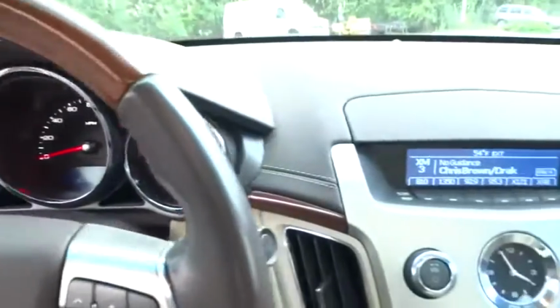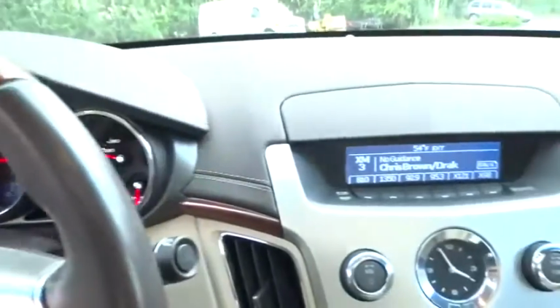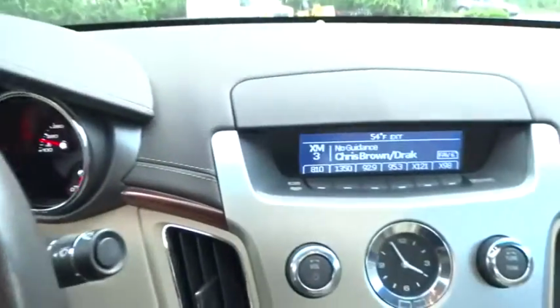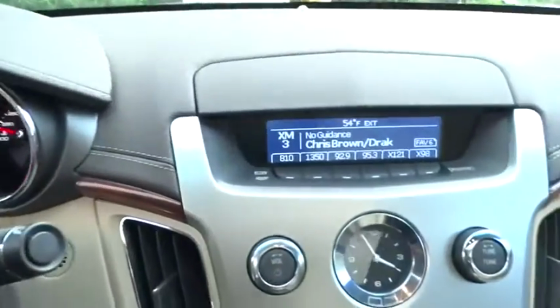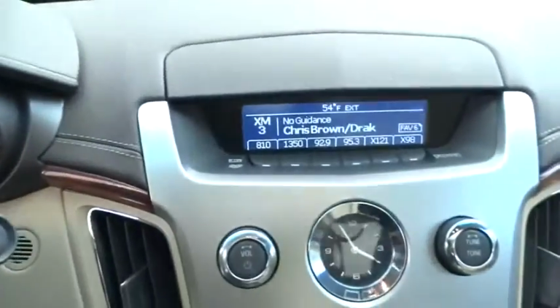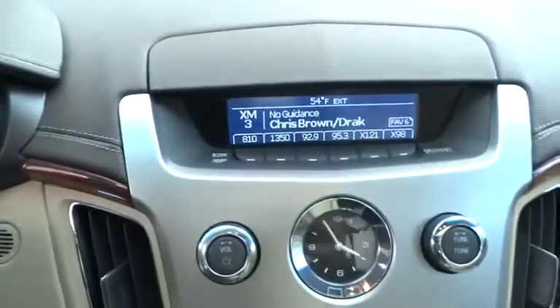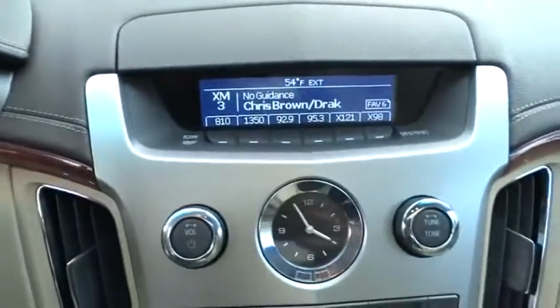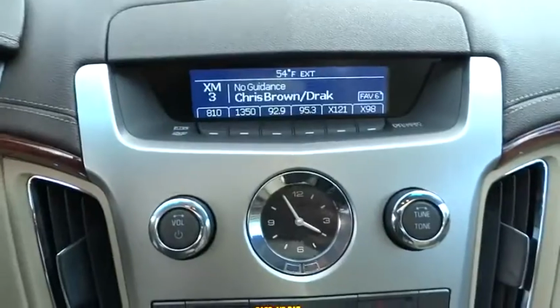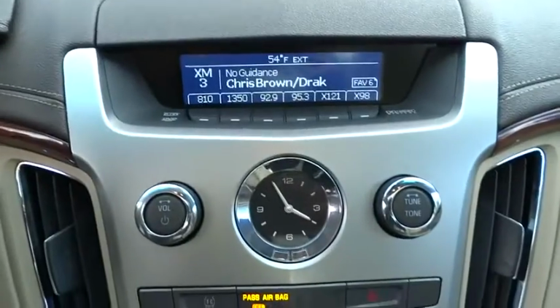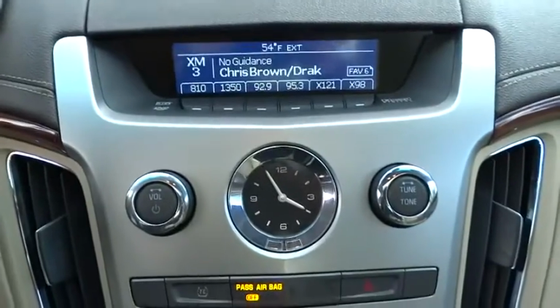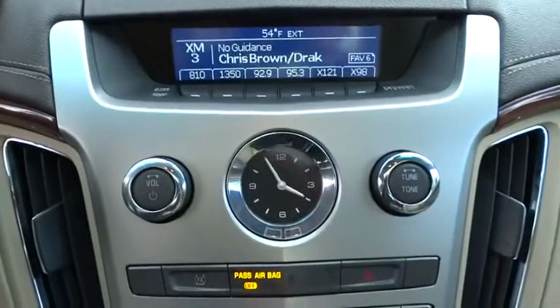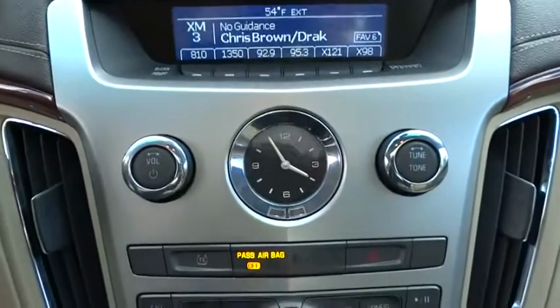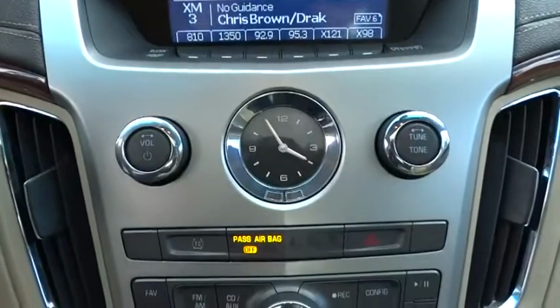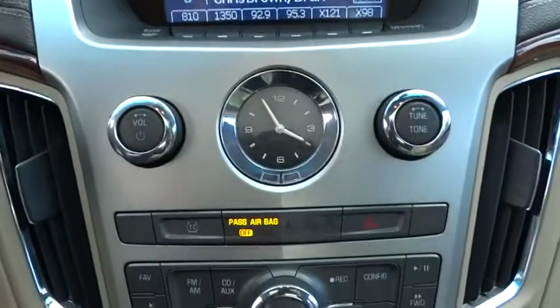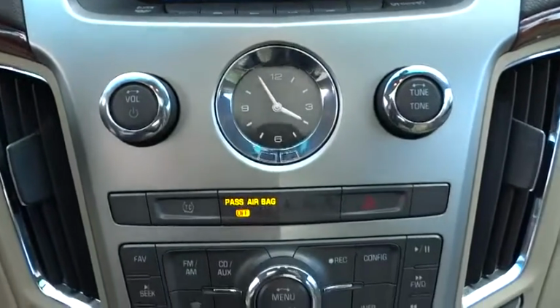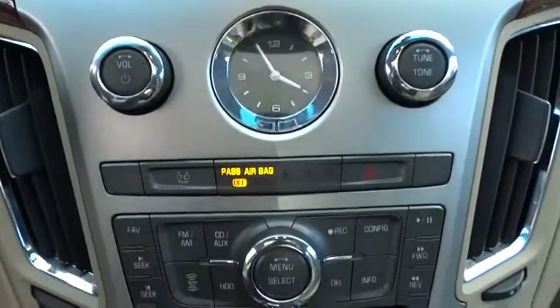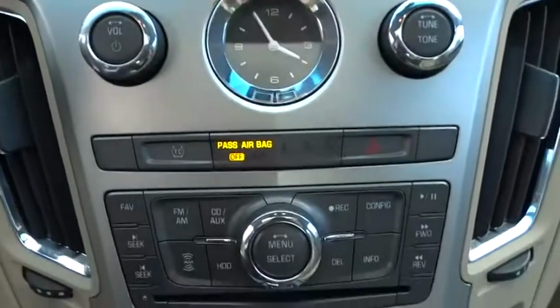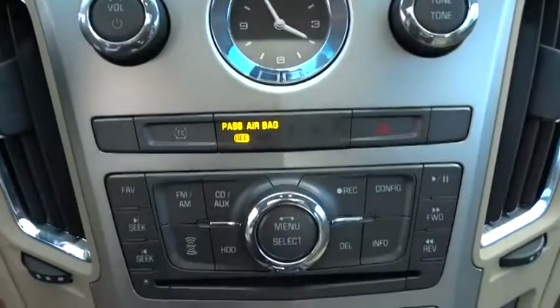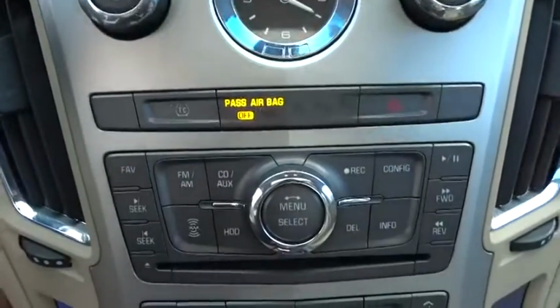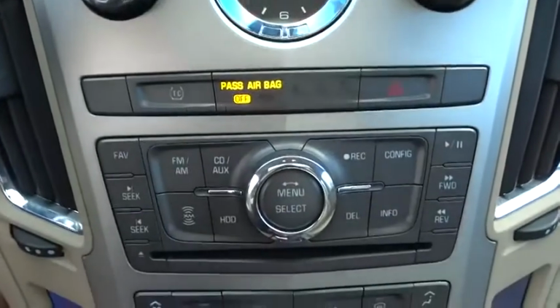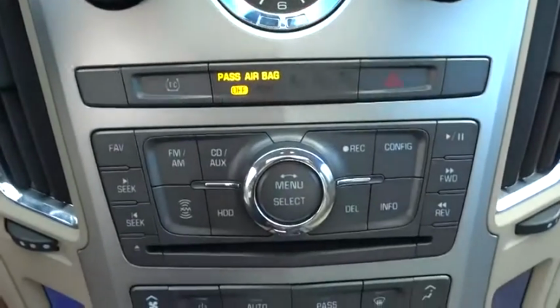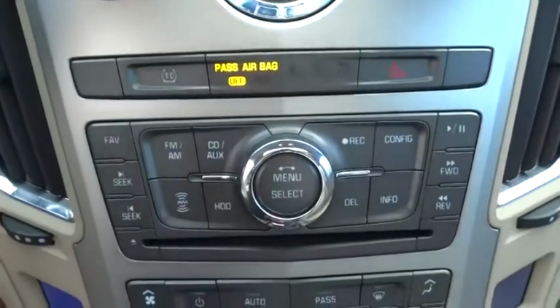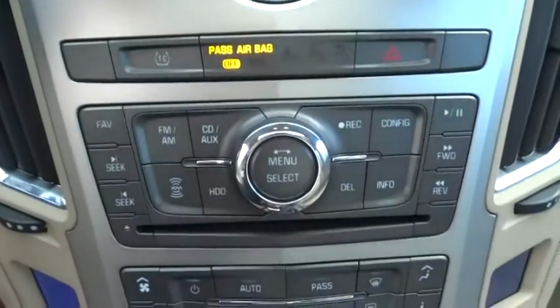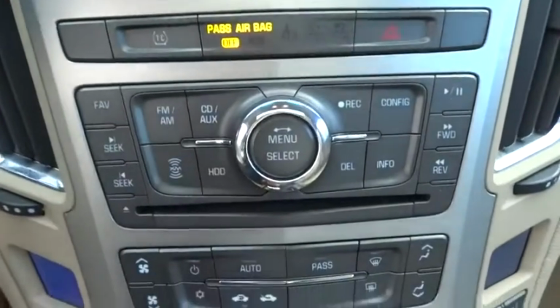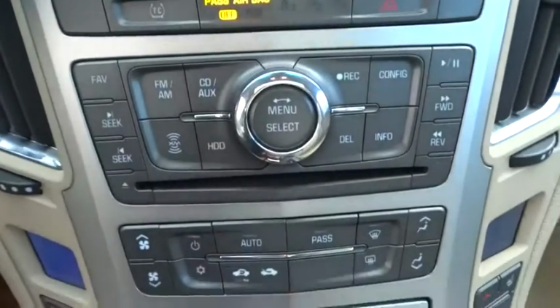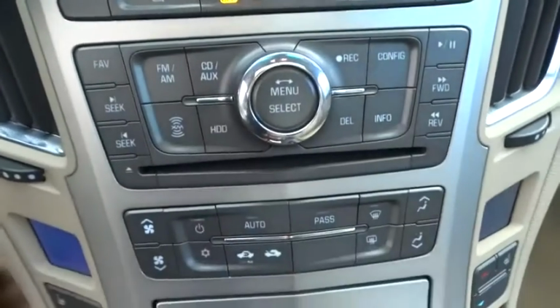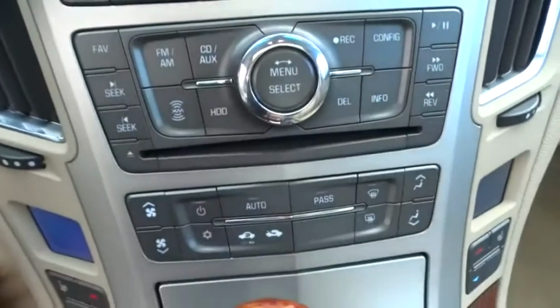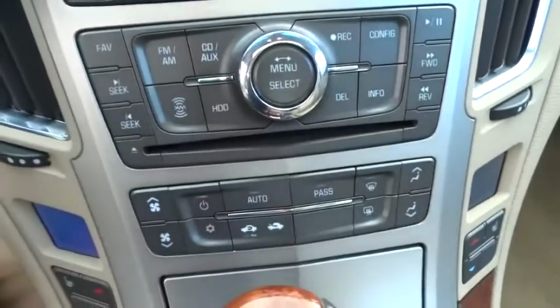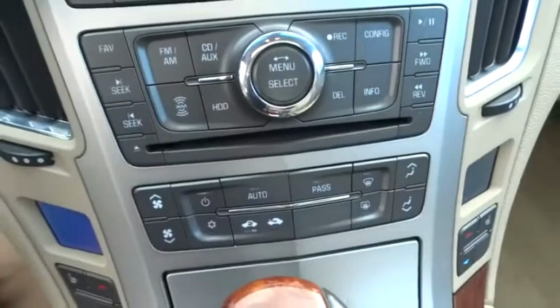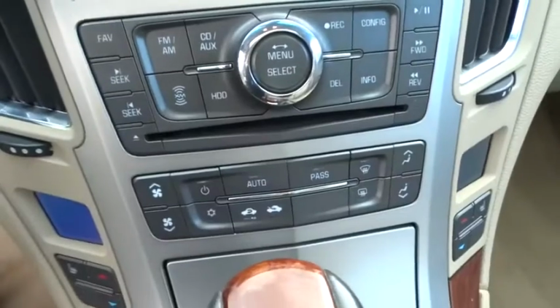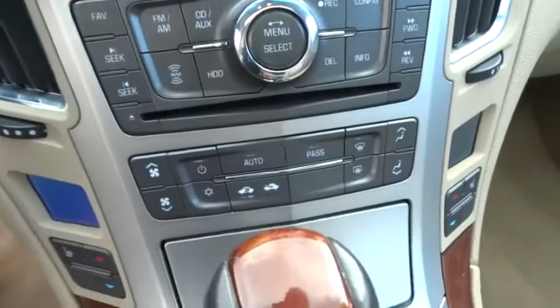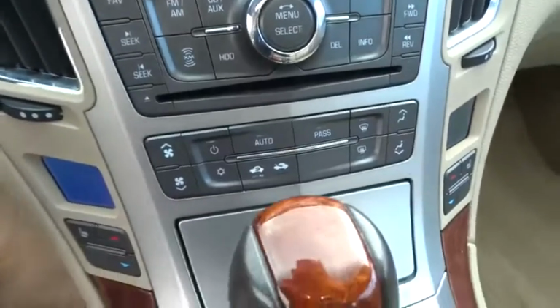Auto-dimming rear-view mirror, premium sound system, rear defrost, climate control, AM-FM stereo radio, MP3 player.